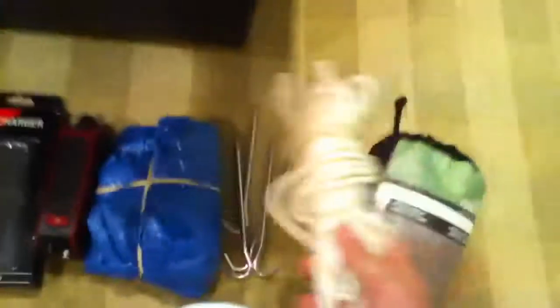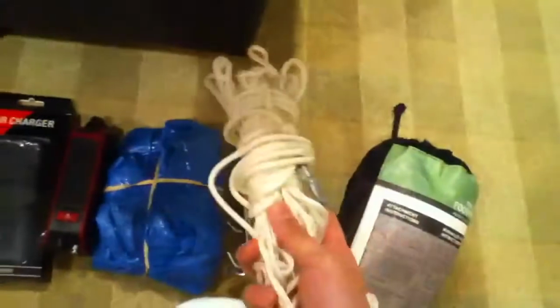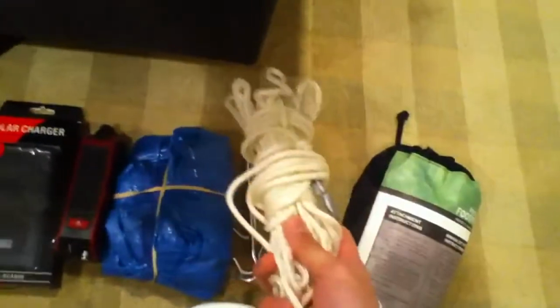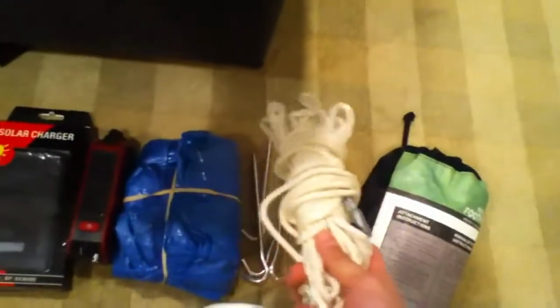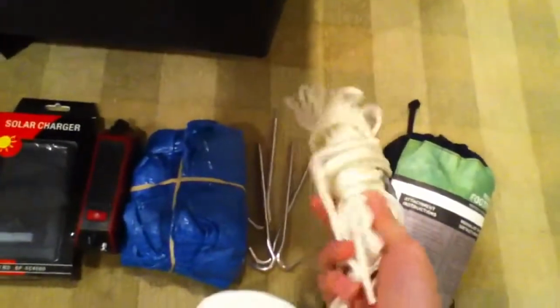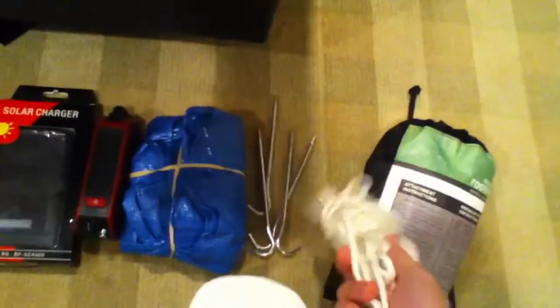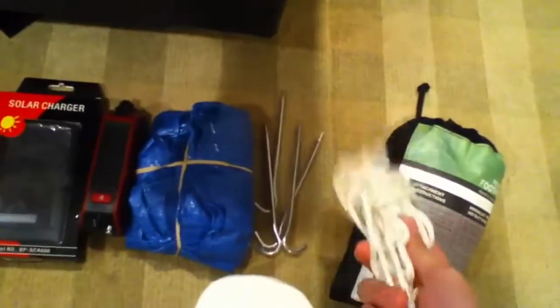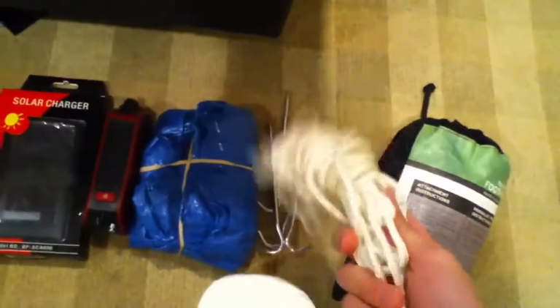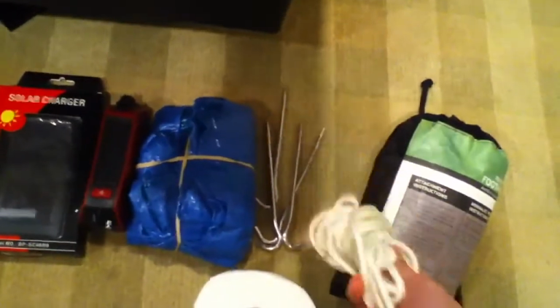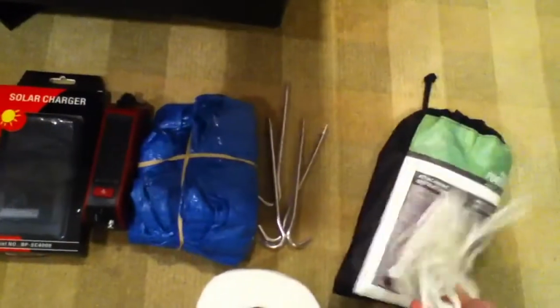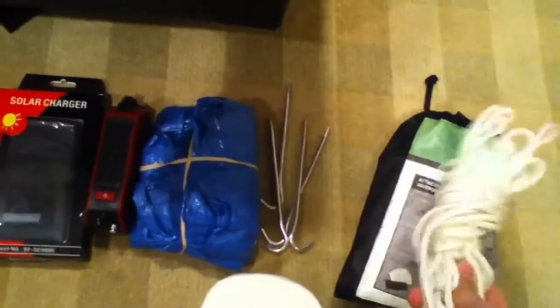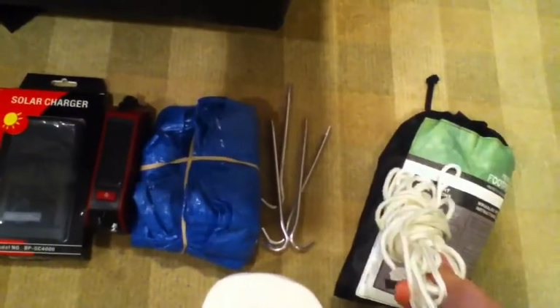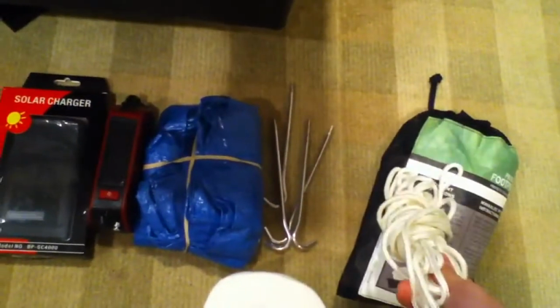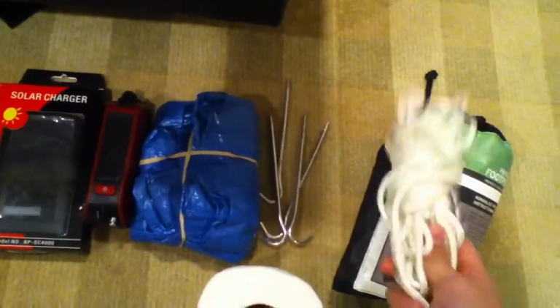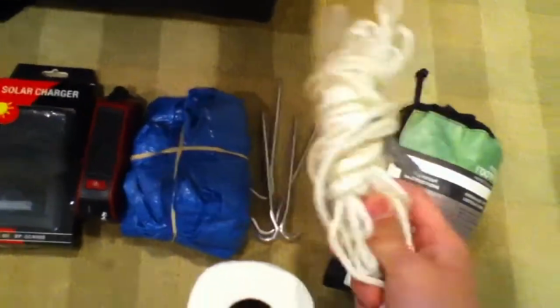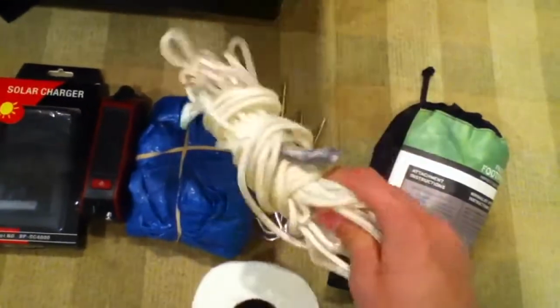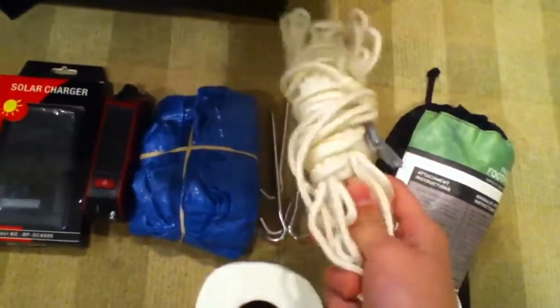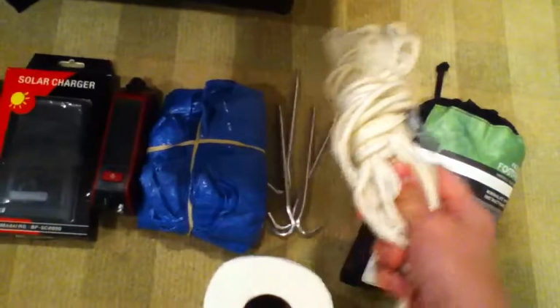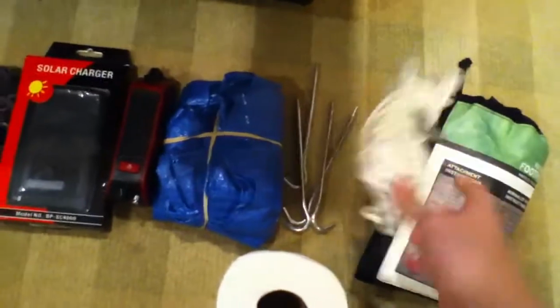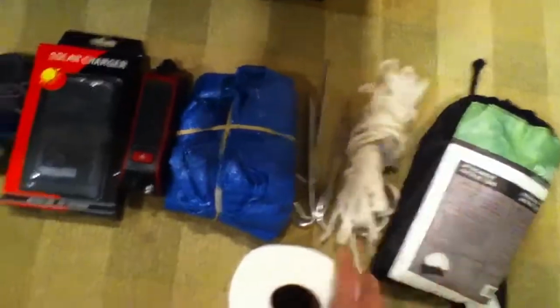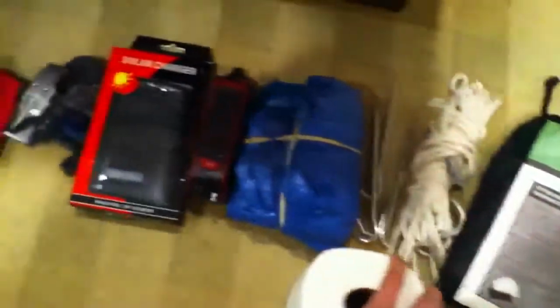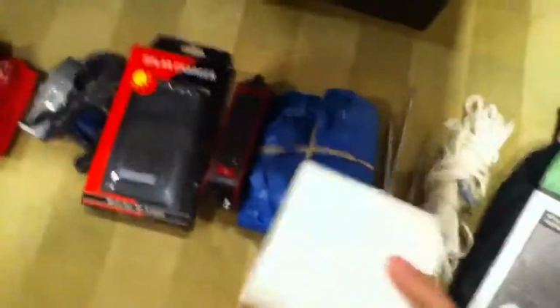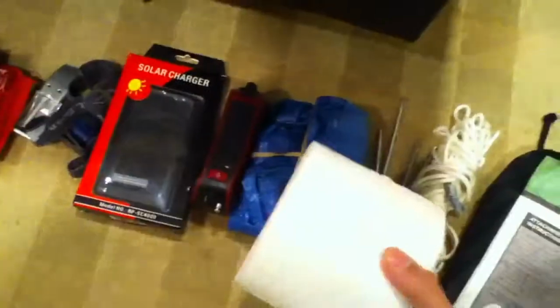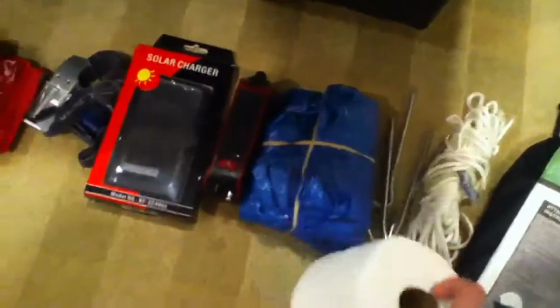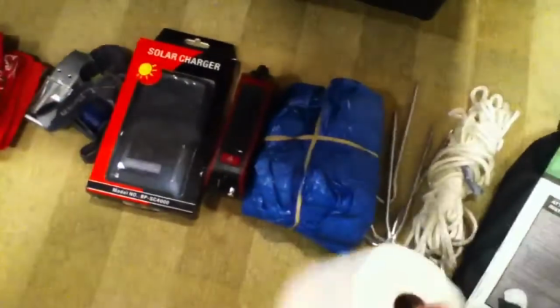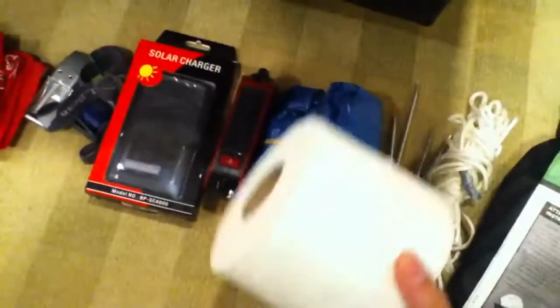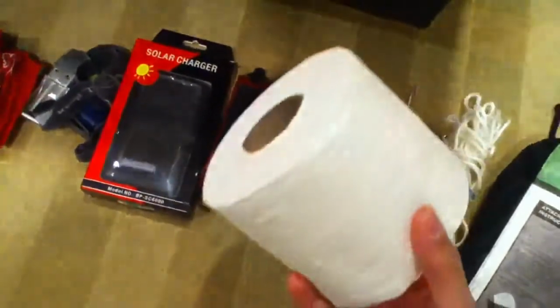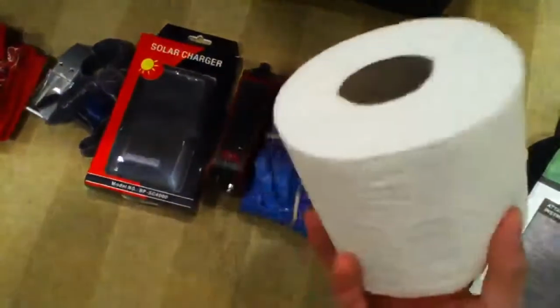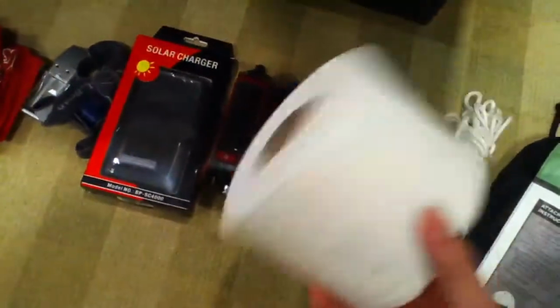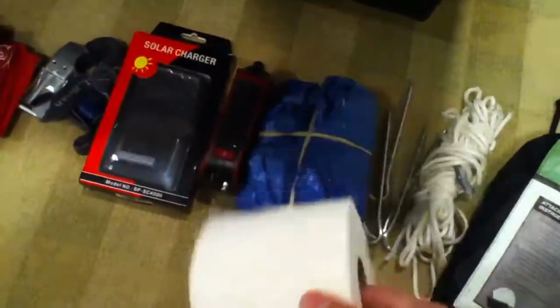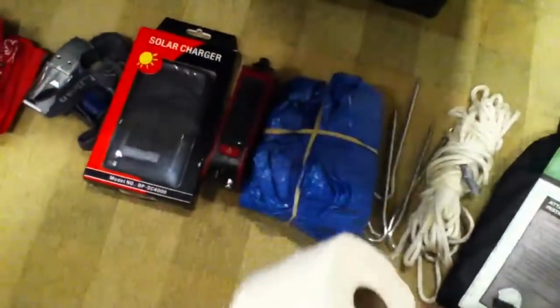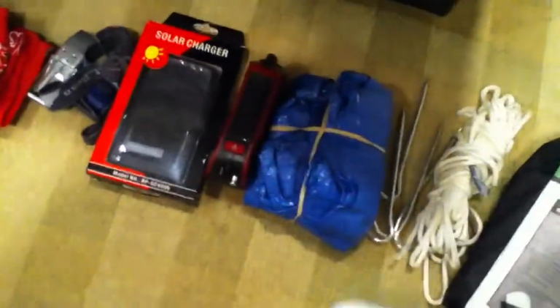For the rolled up tarp, you have some rope, some toilet paper — you can use that for many uses.